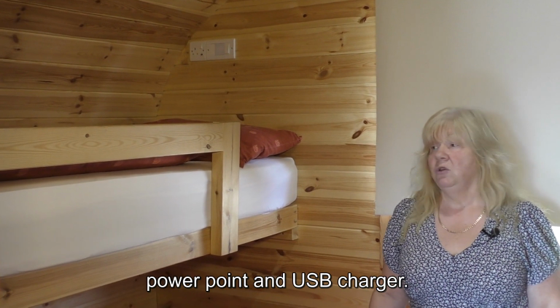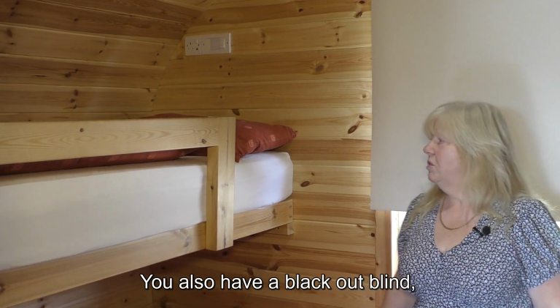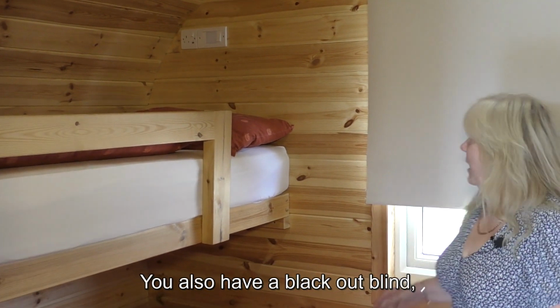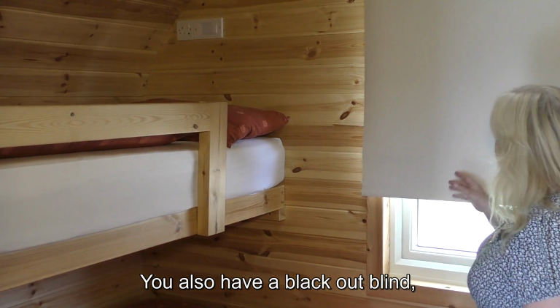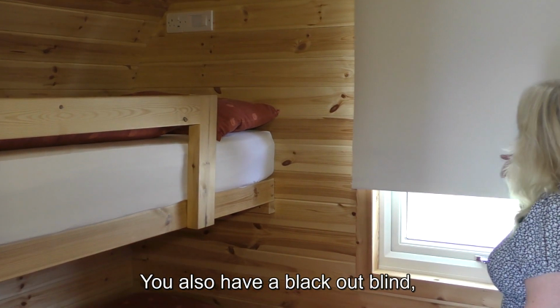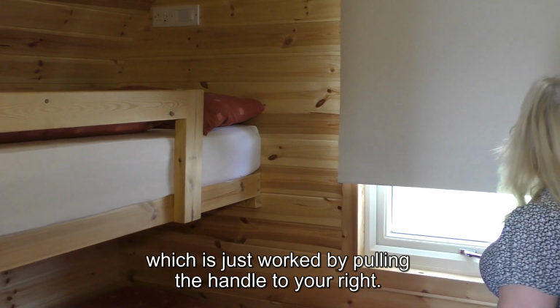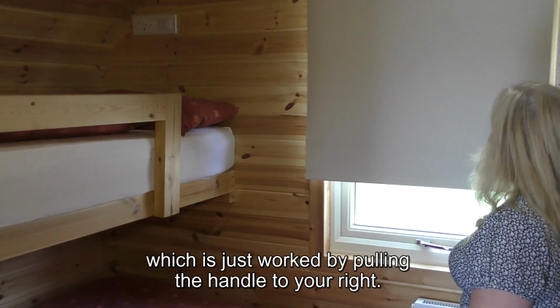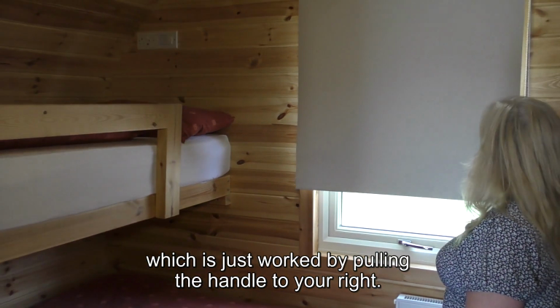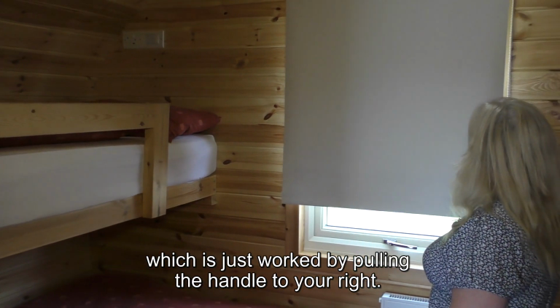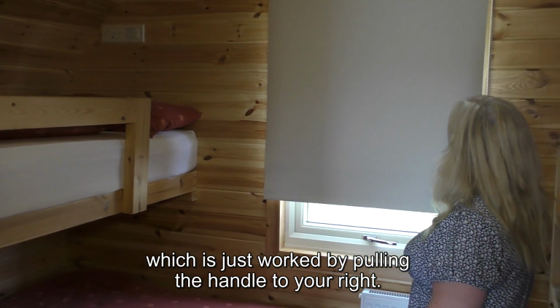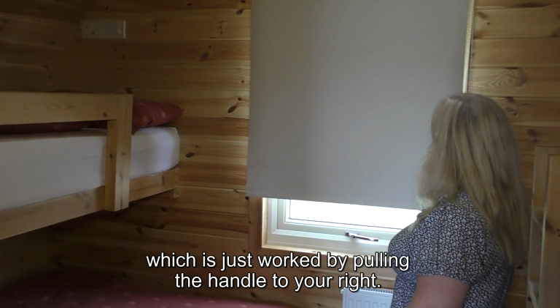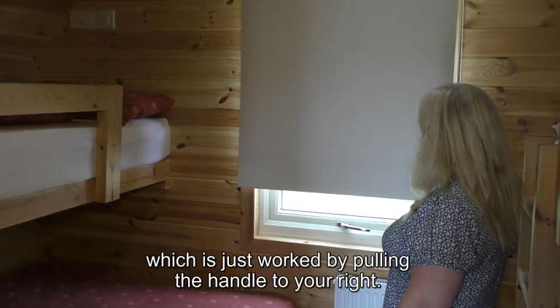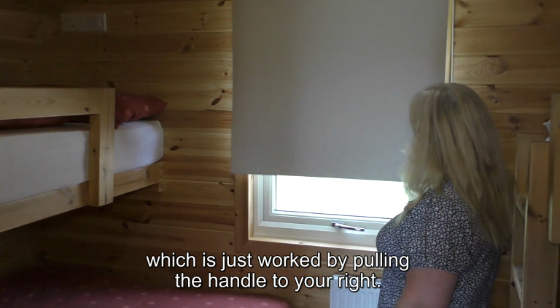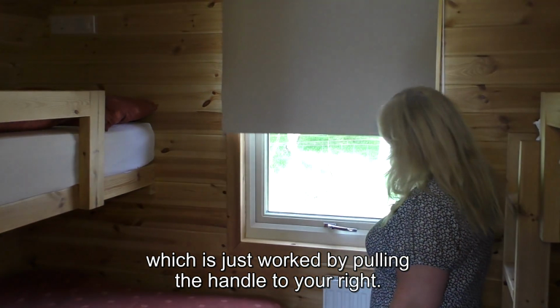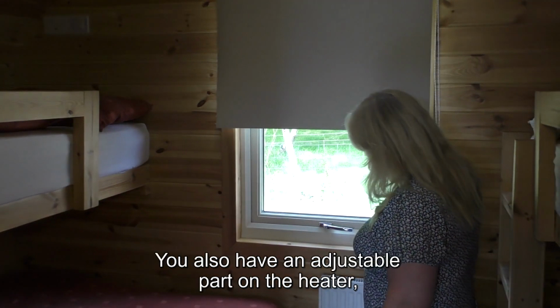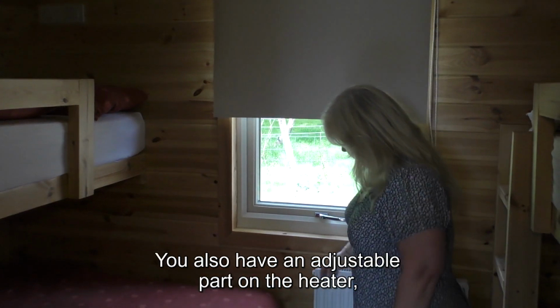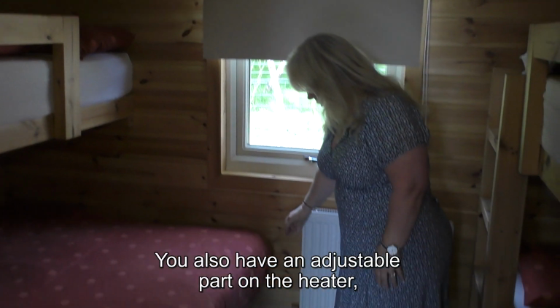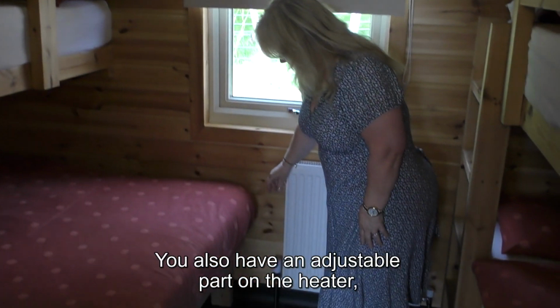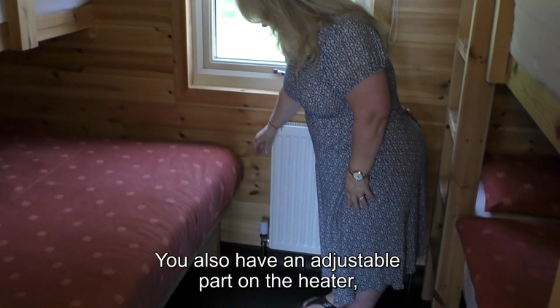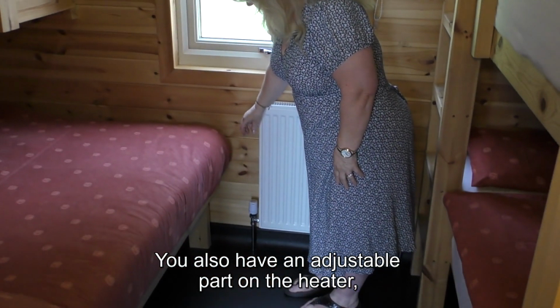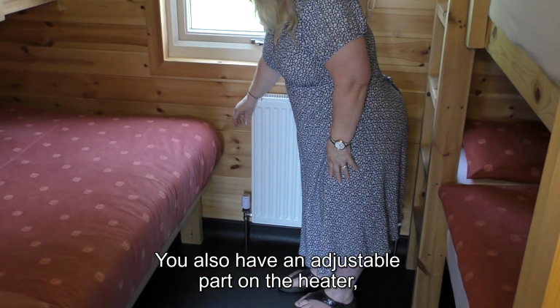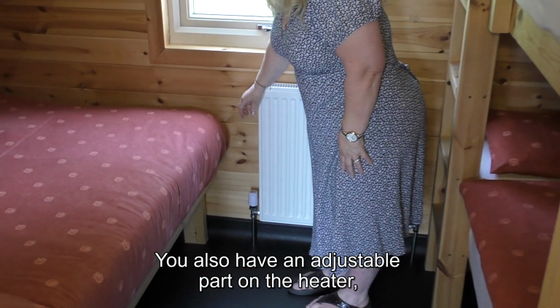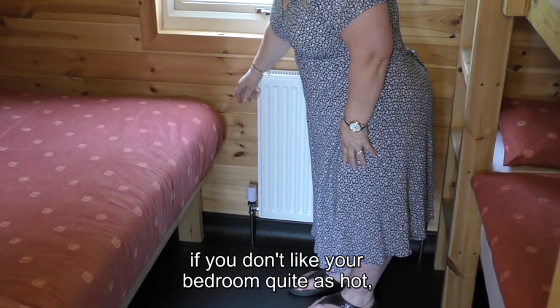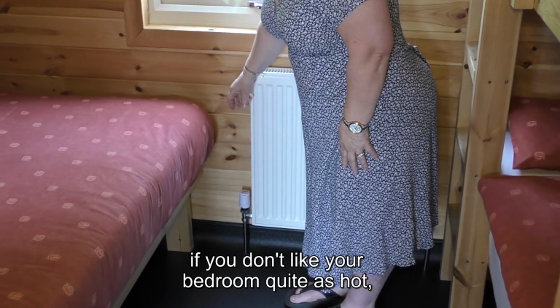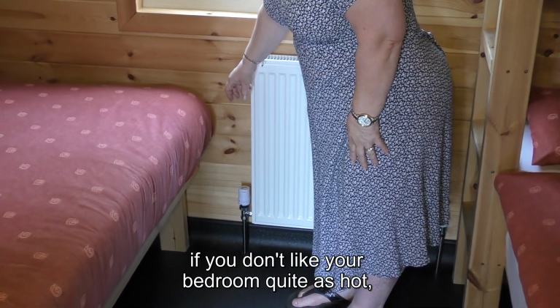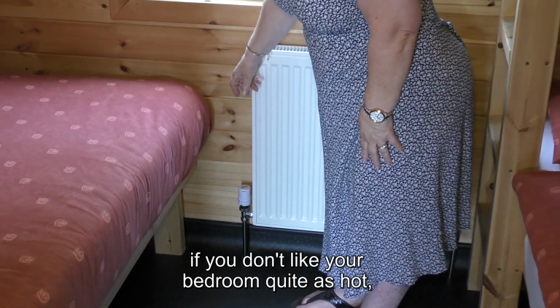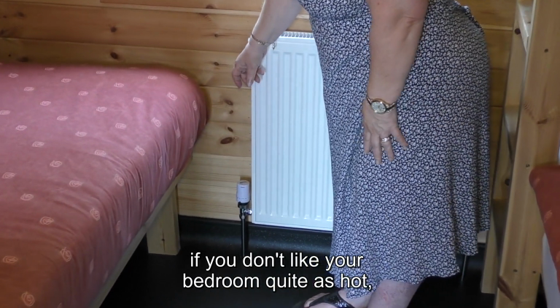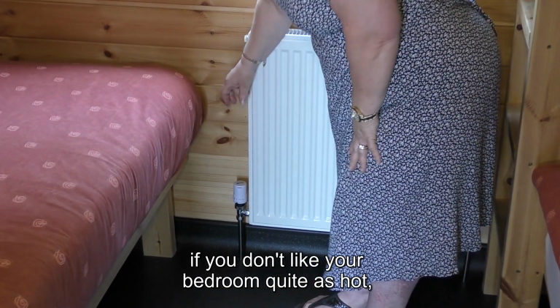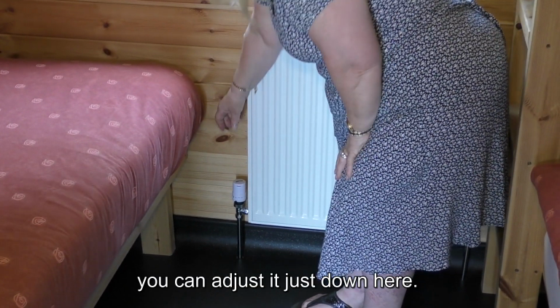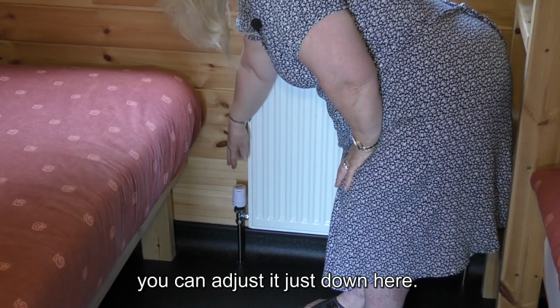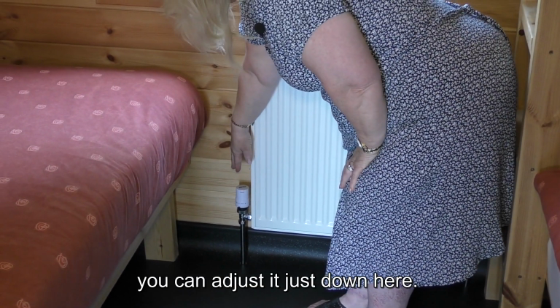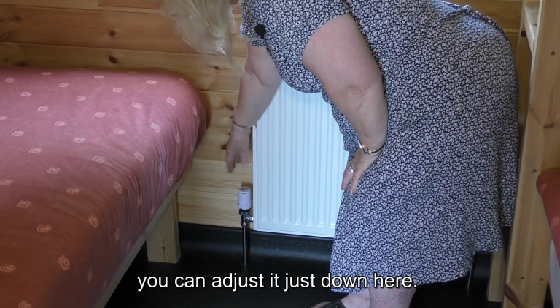You also have a blackout blind which is operated by pulling the handle to your right. You also have an adjustable part on the heater — if you don't want your bedroom quite as hot you can adjust it just down here.